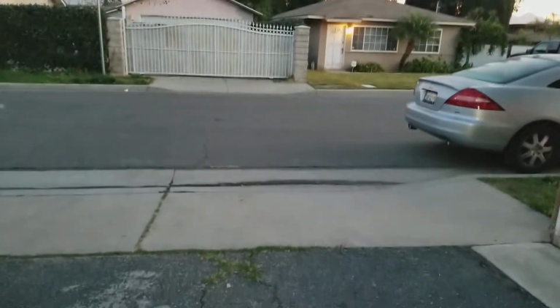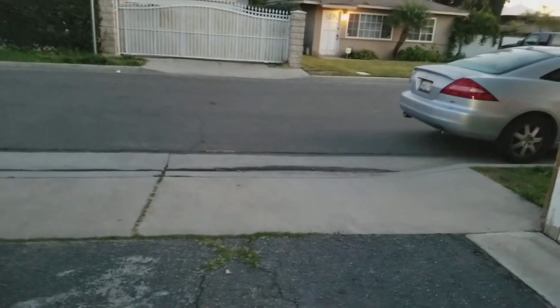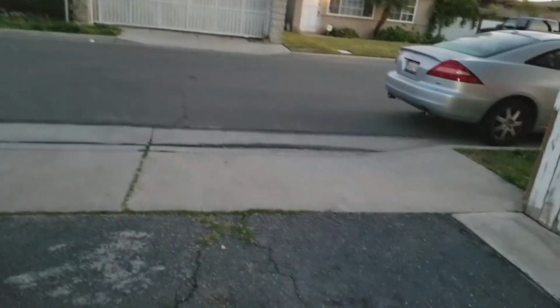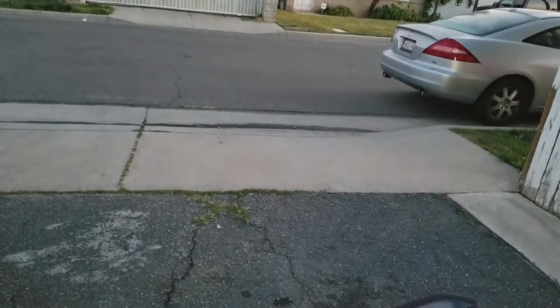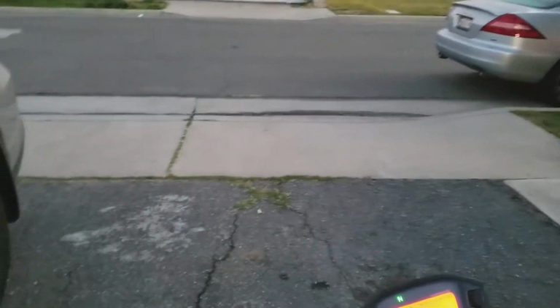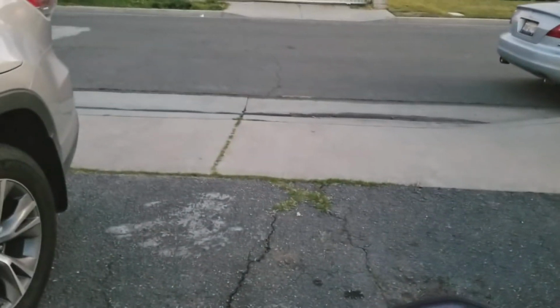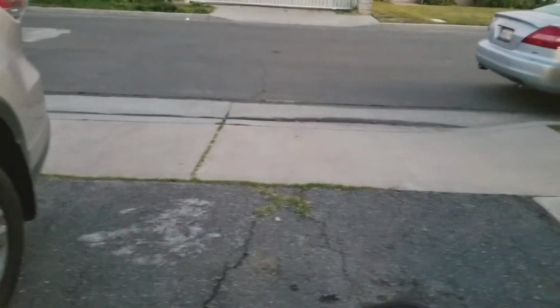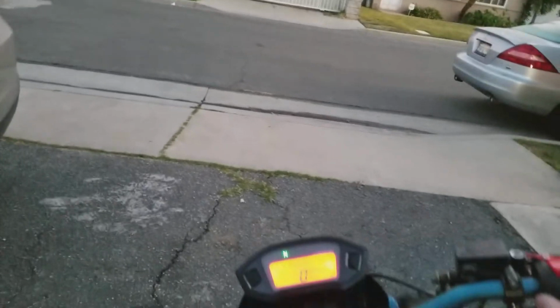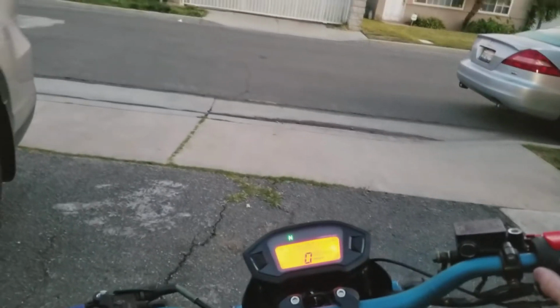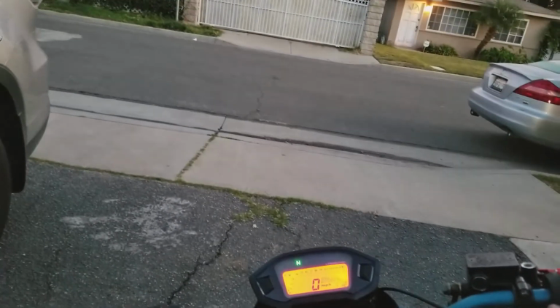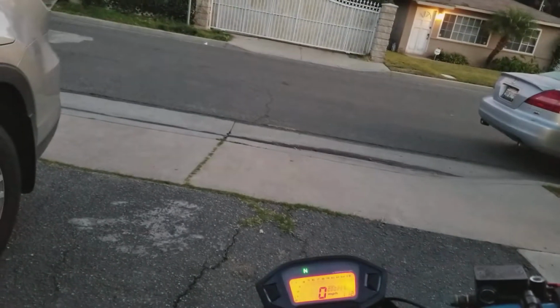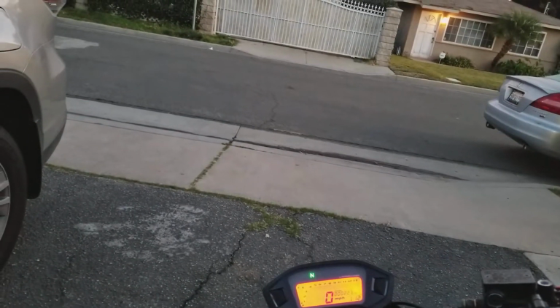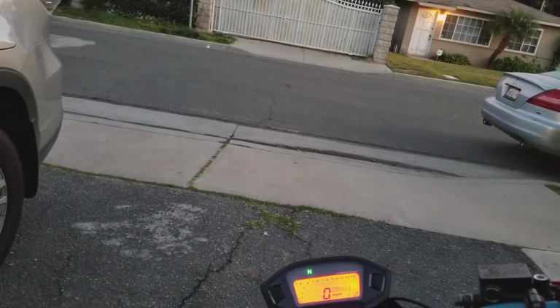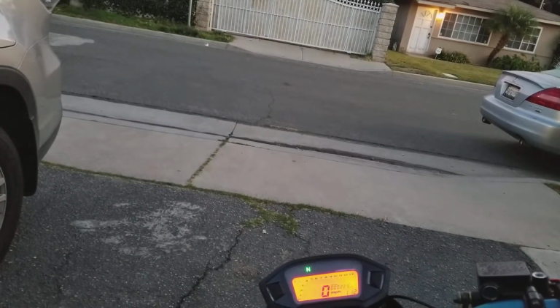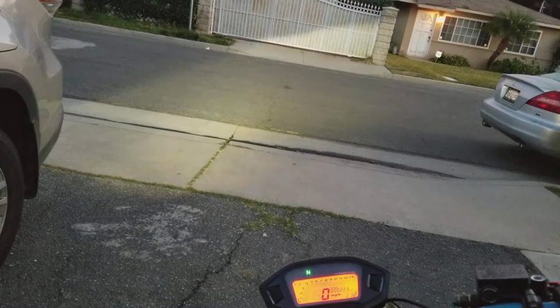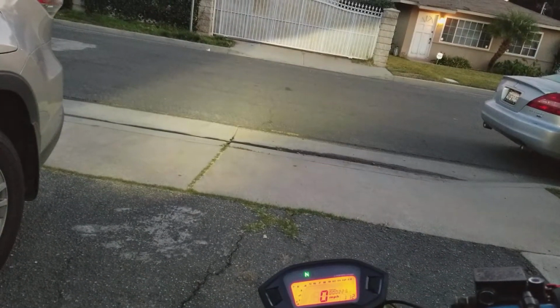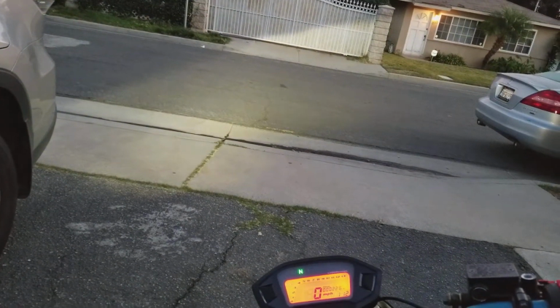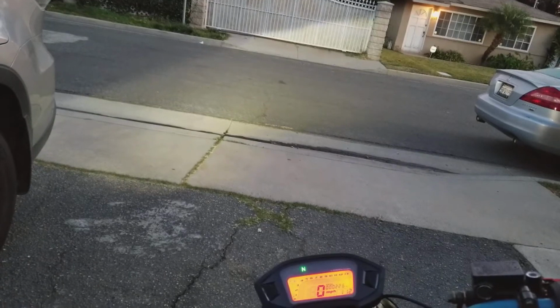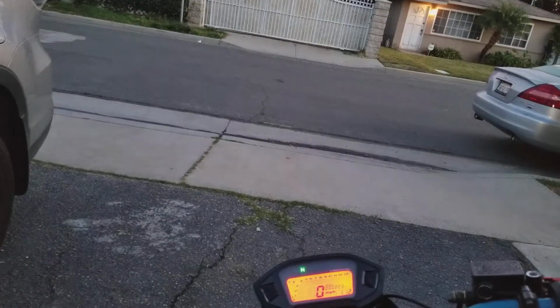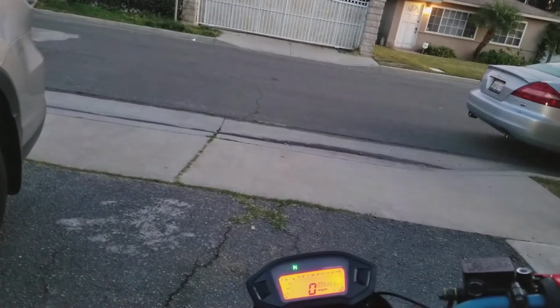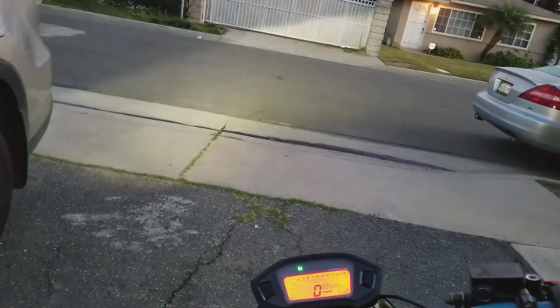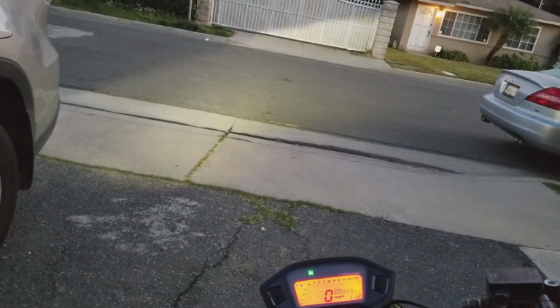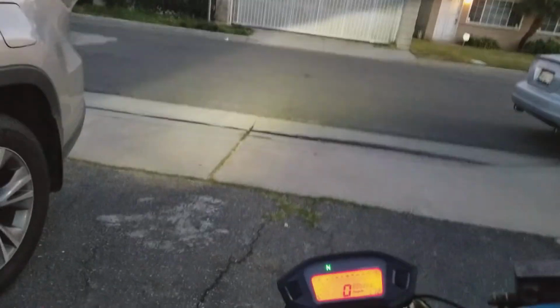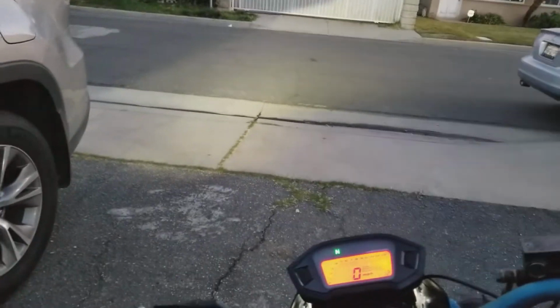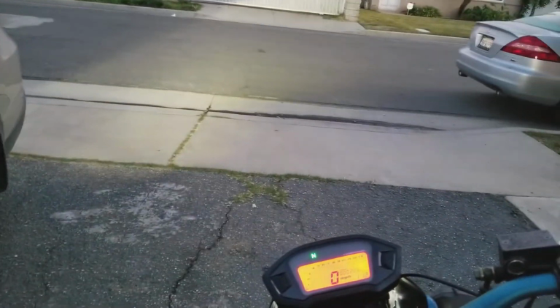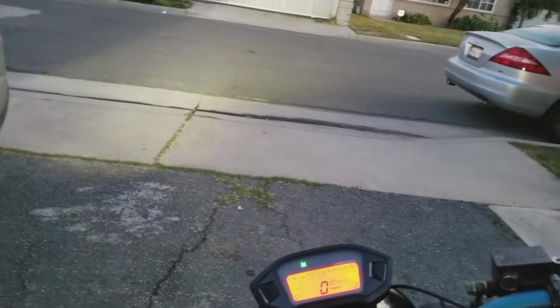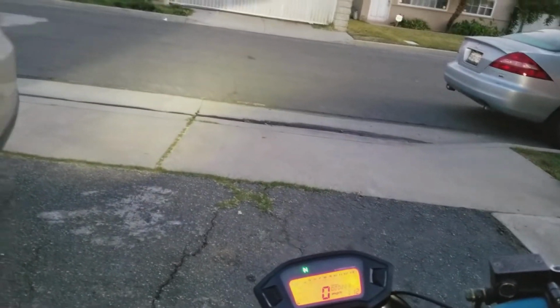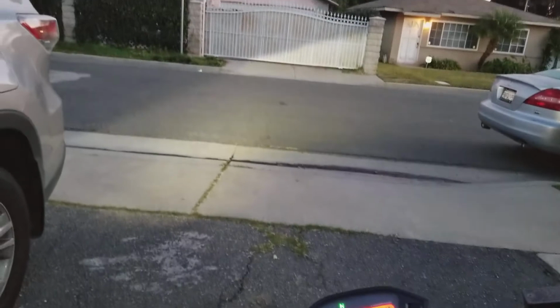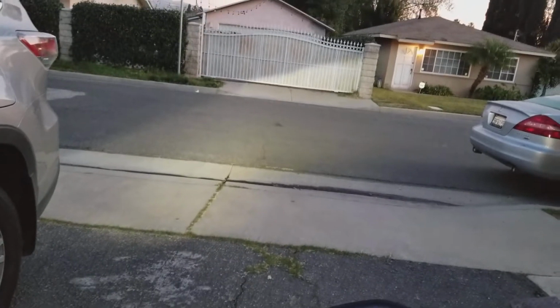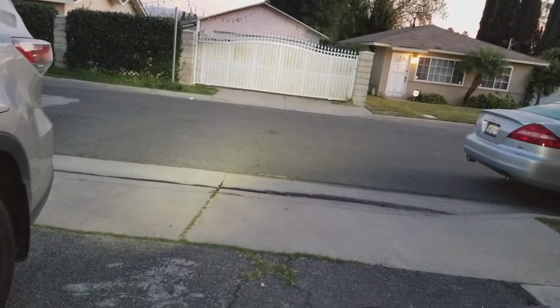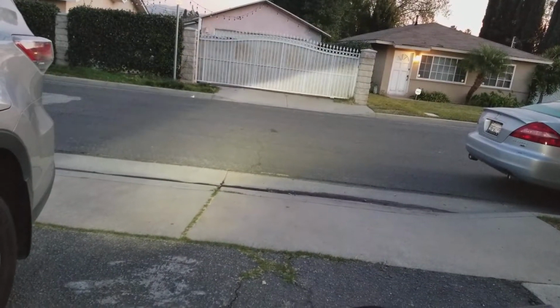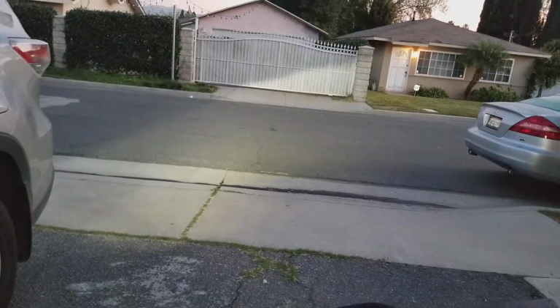Just to show you guys how bright this light is — you can see: off, this is on. Off, on. That's just the regular low beams. Here's the high beam — oh yeah.